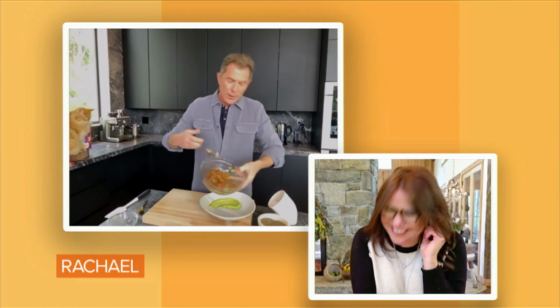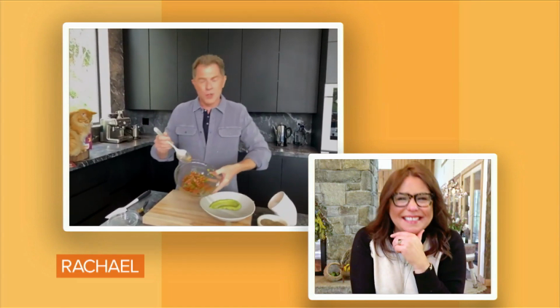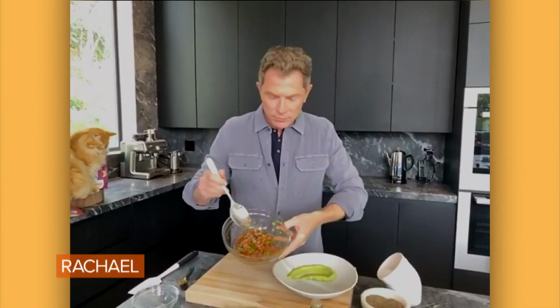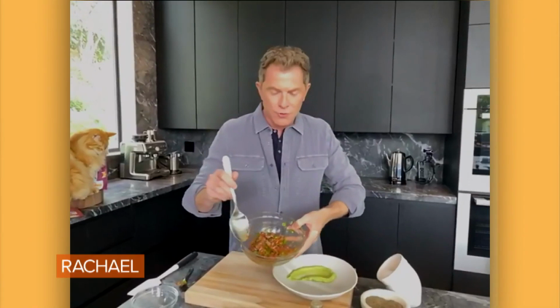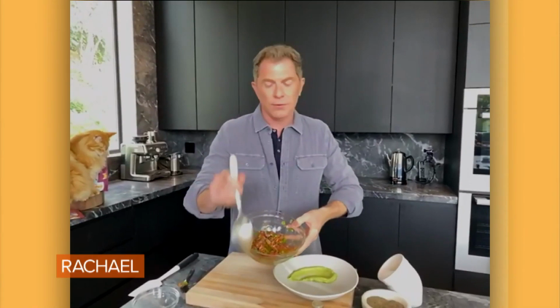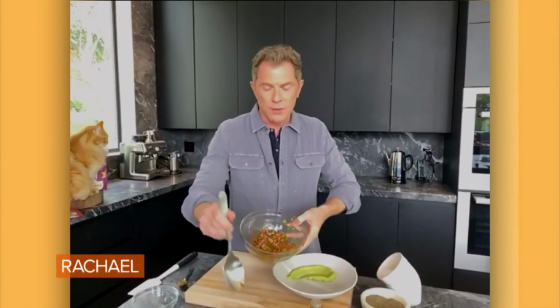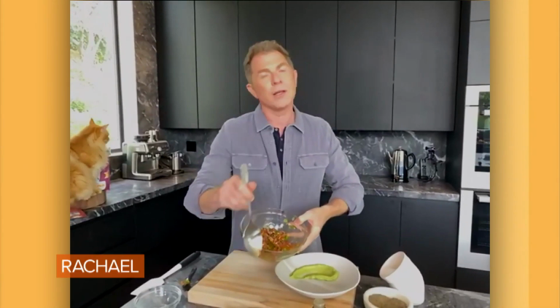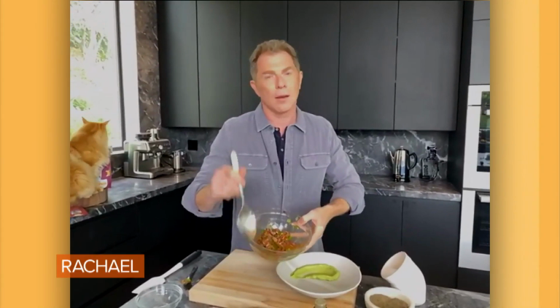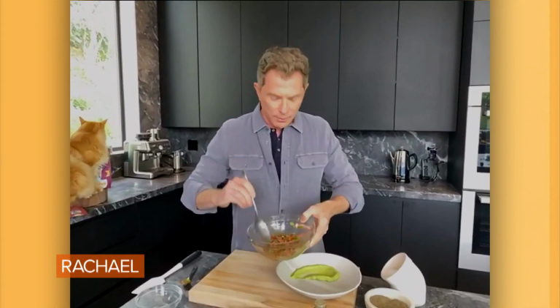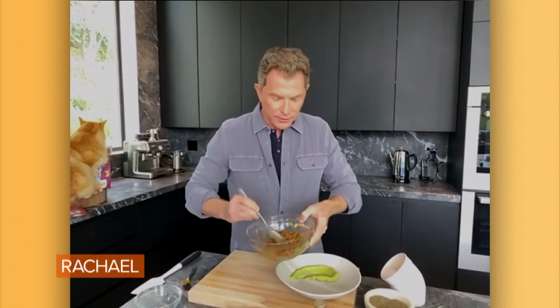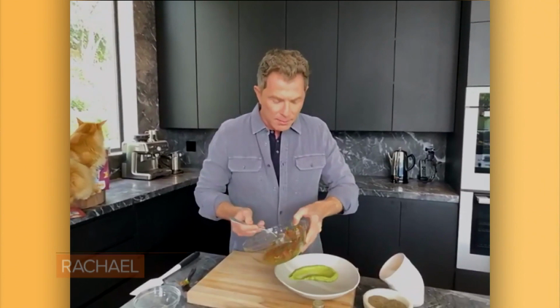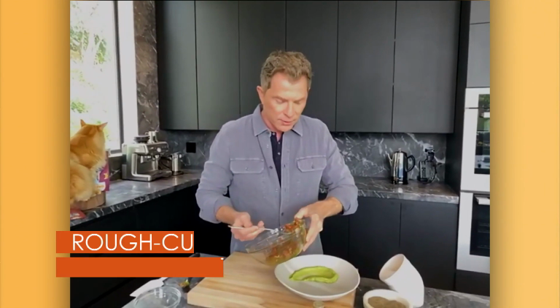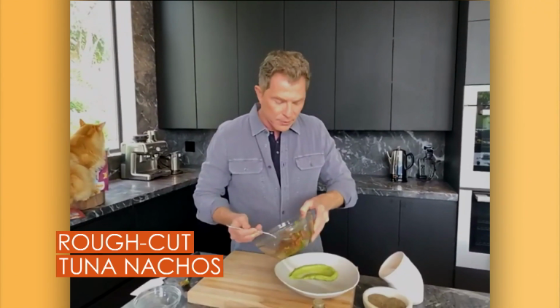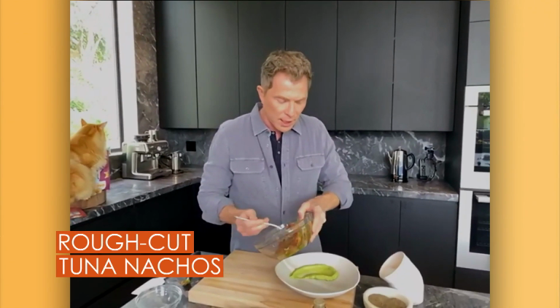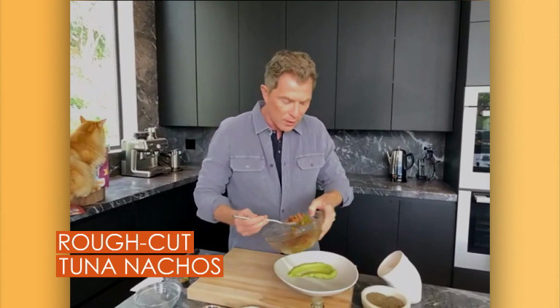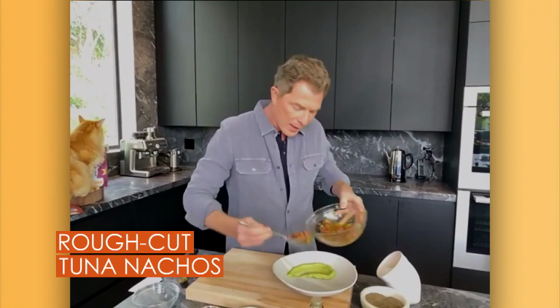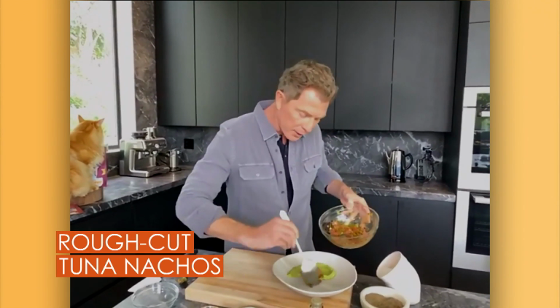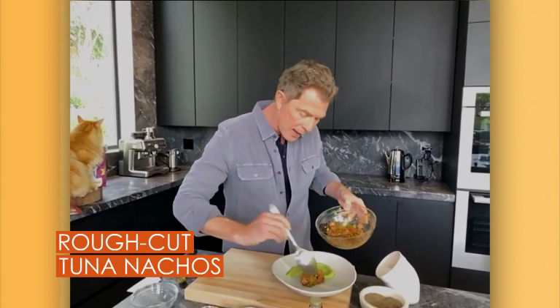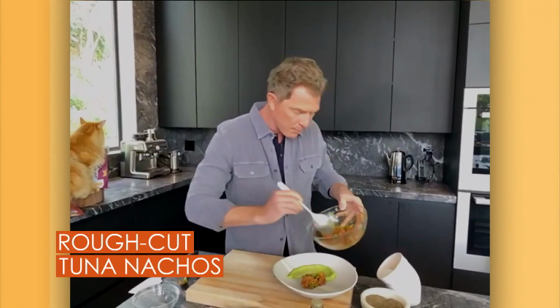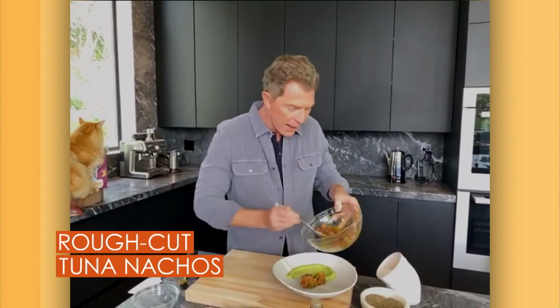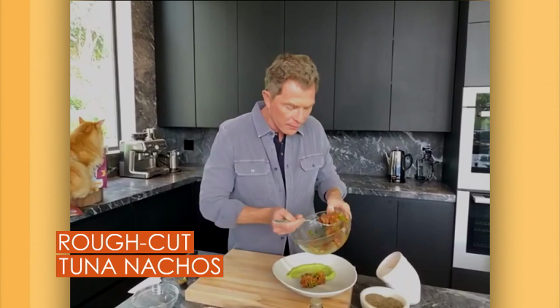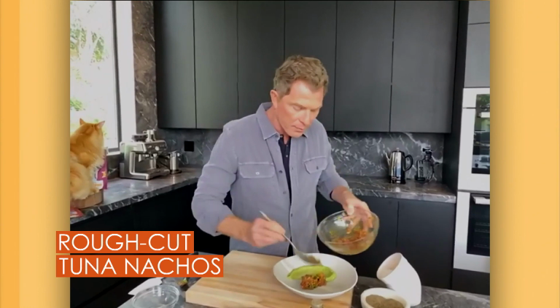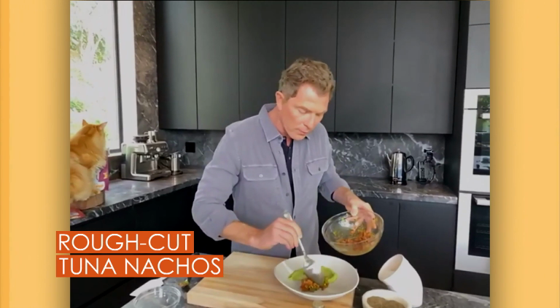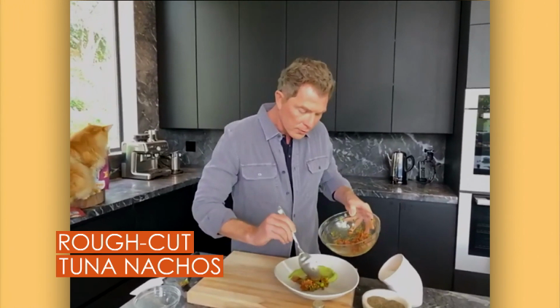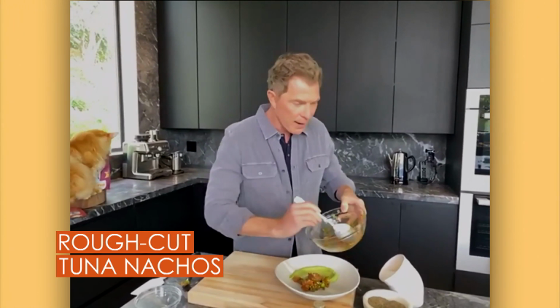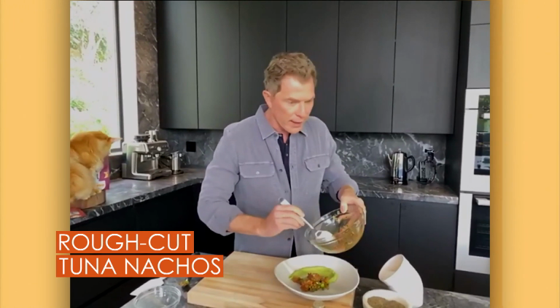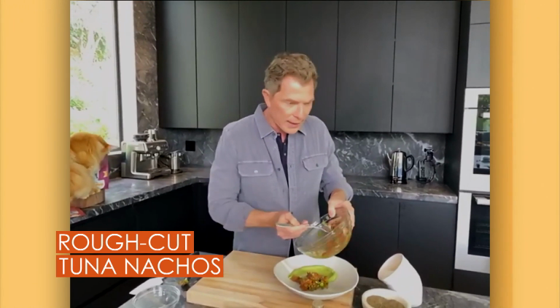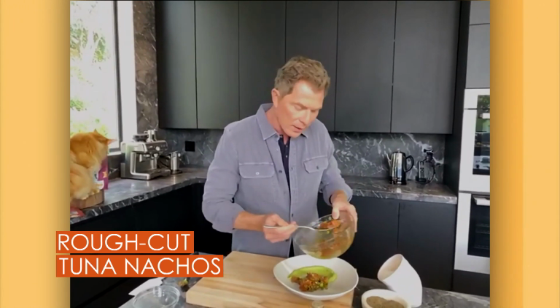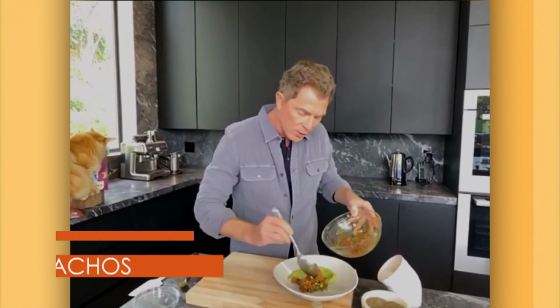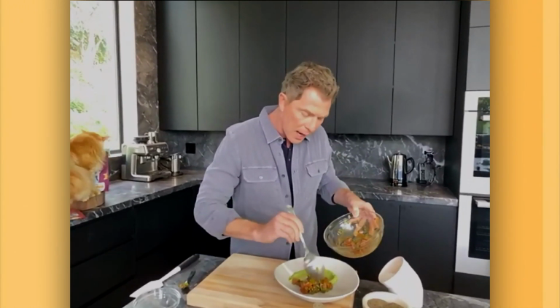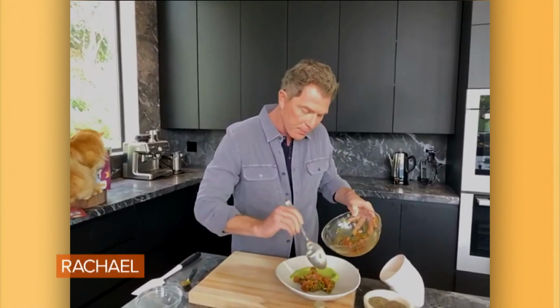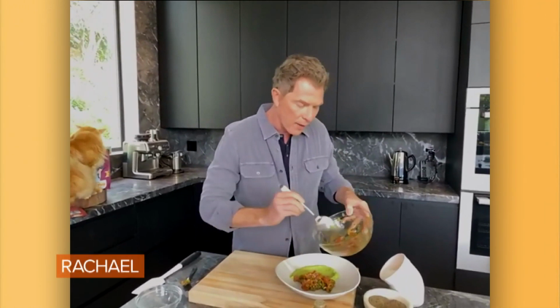So then we have the tuna, right? We dress it with some smoked chilies, some Dijon mustard, some capers, some cilantro. And I put a little avocado cream in the bottom of the bowl just for some extra flavor.